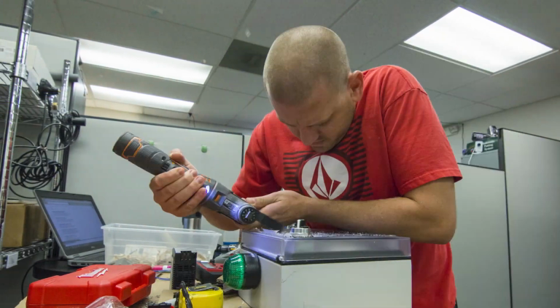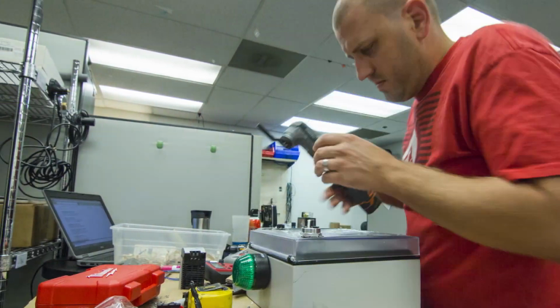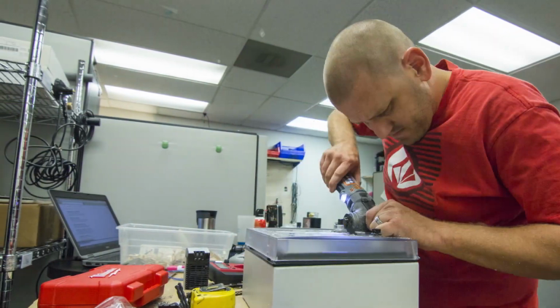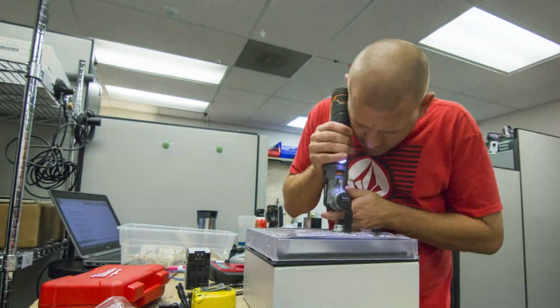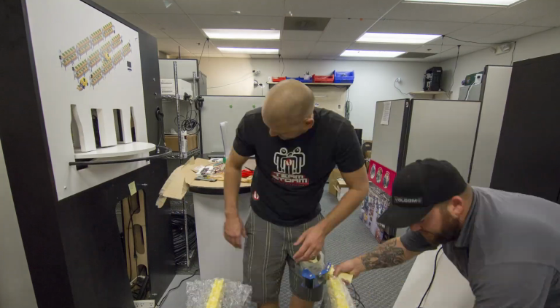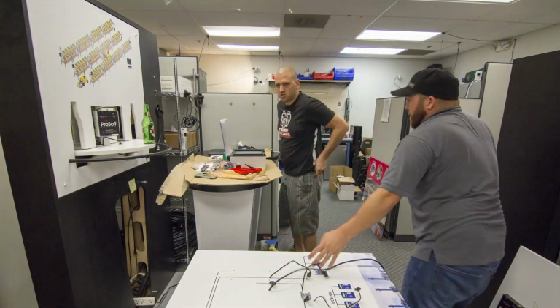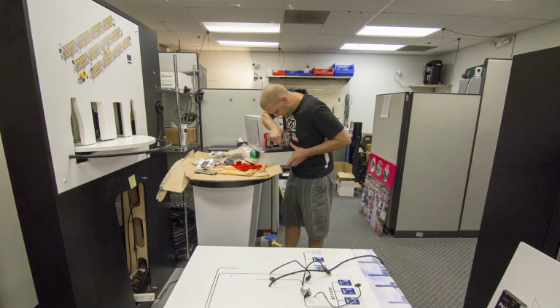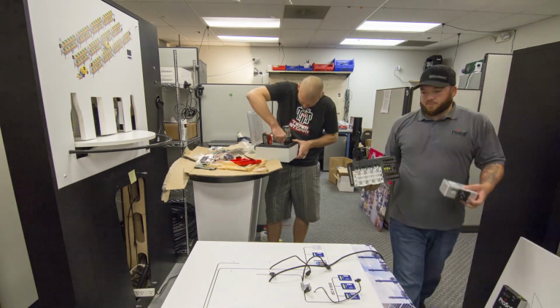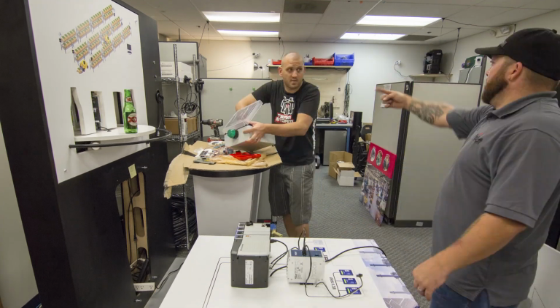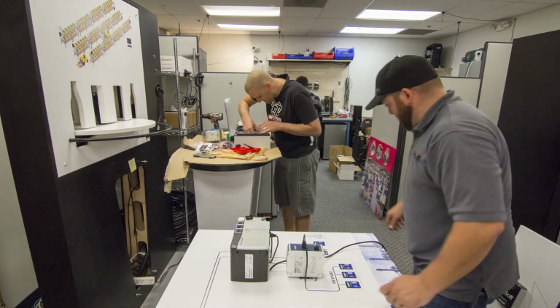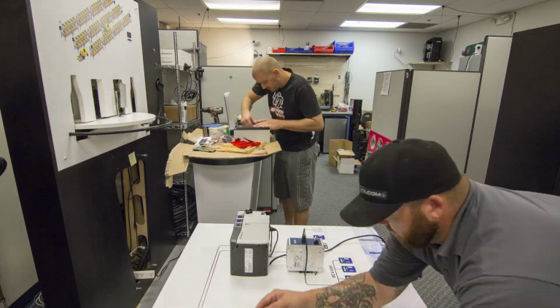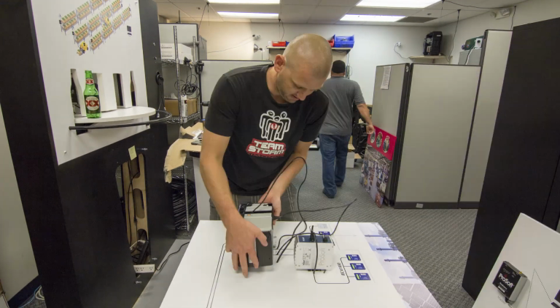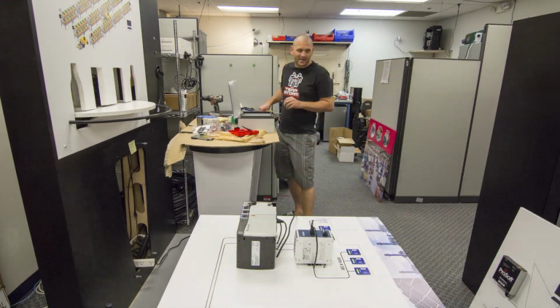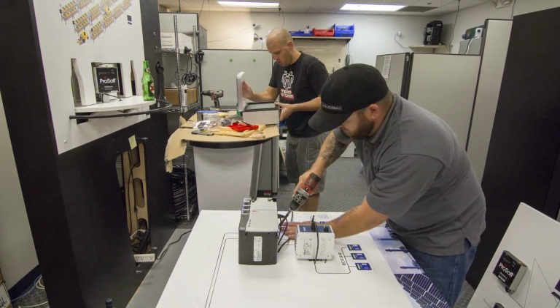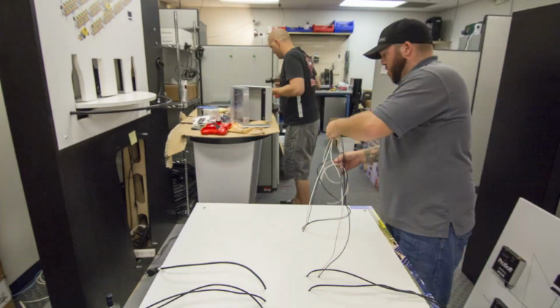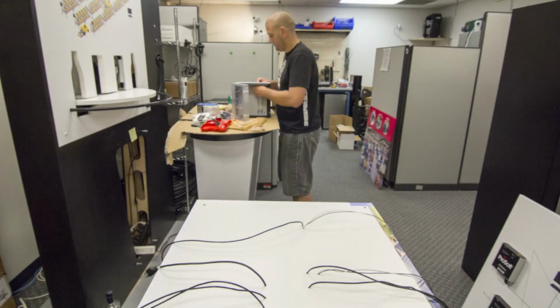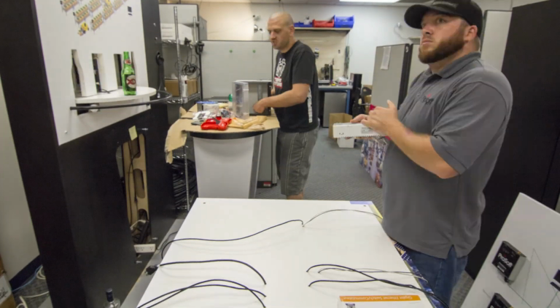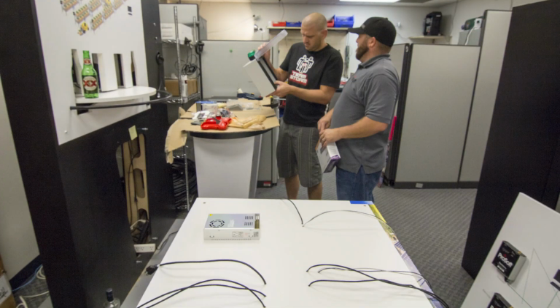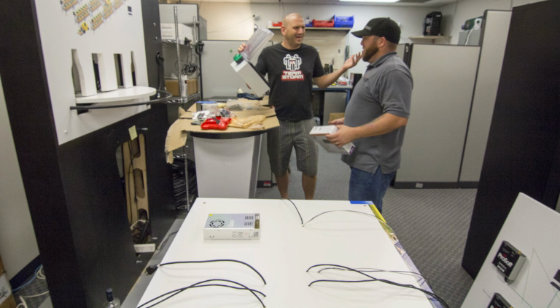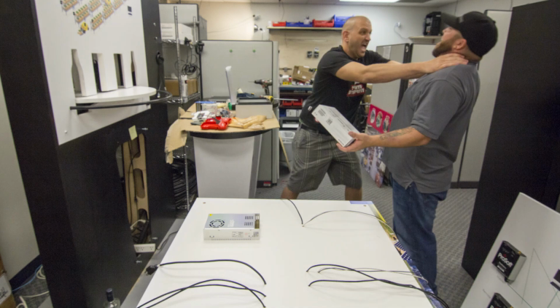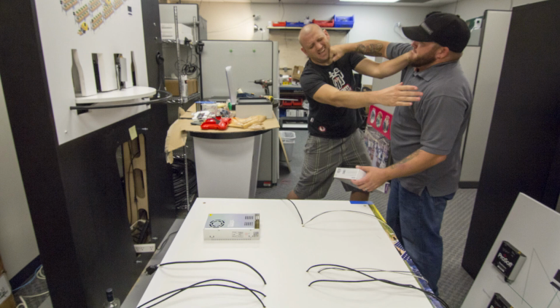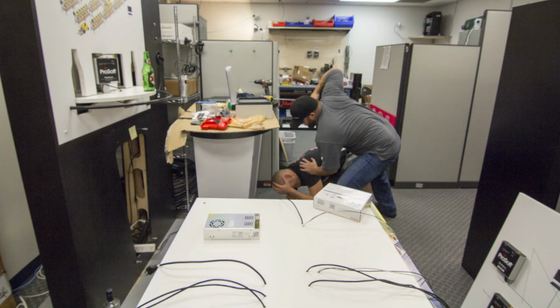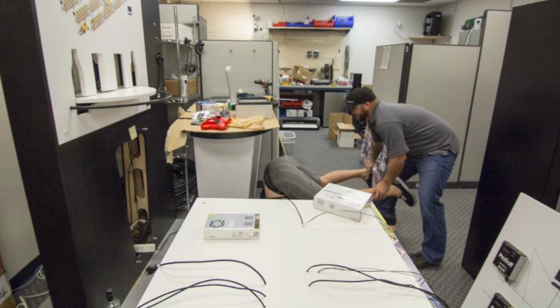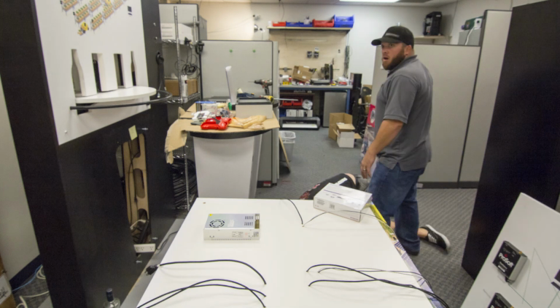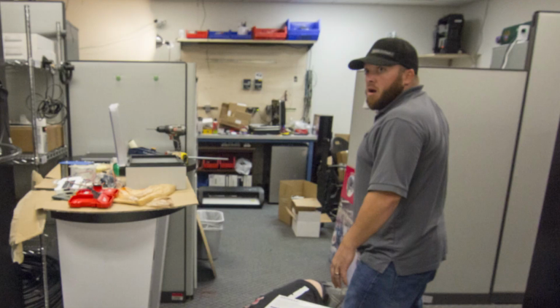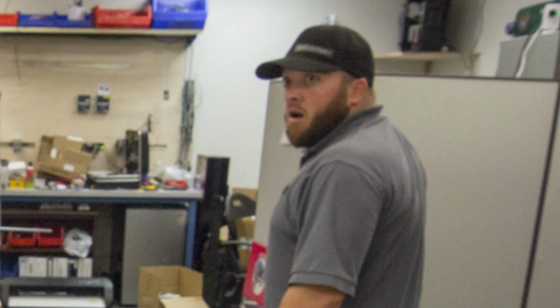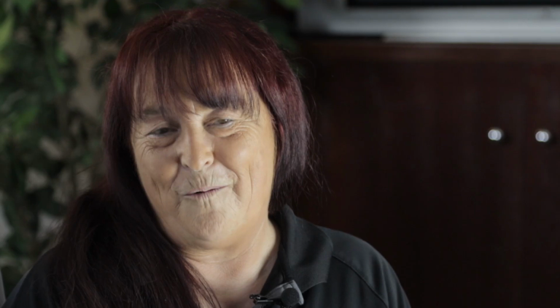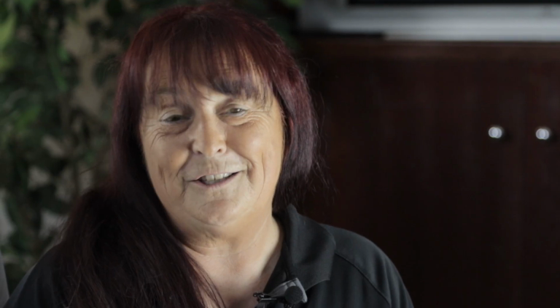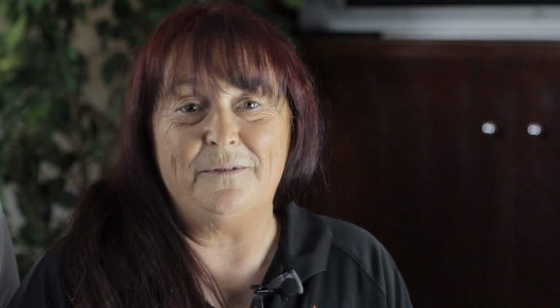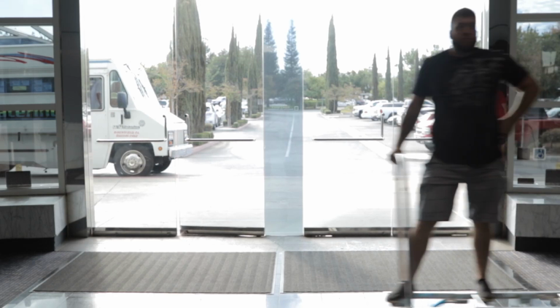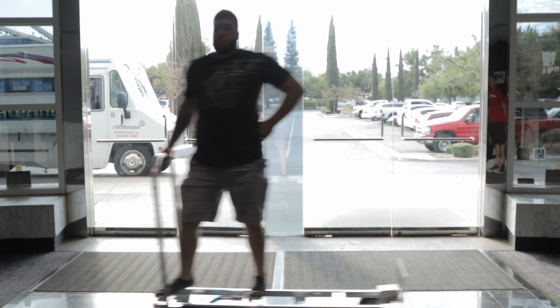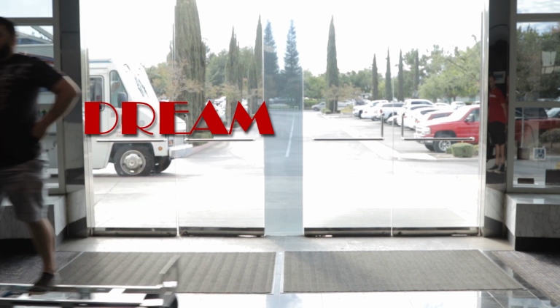We have some guys and they build our live demos from scratch, from the ground up. What I consider the dream team of setup teams.